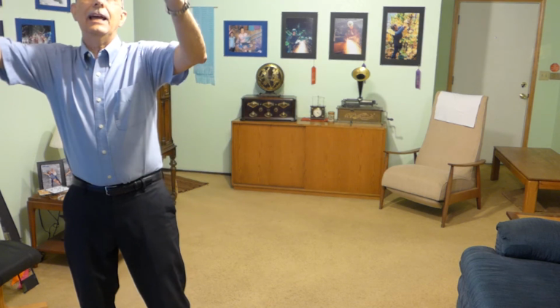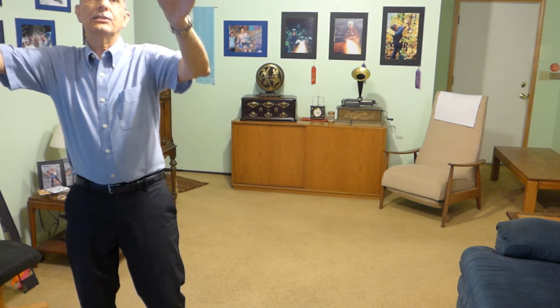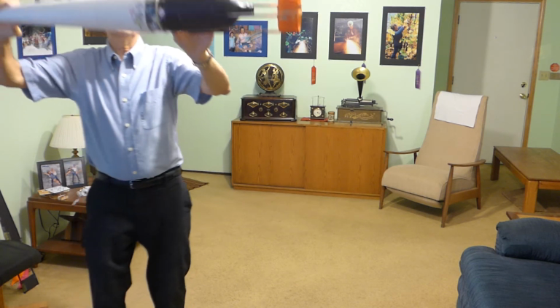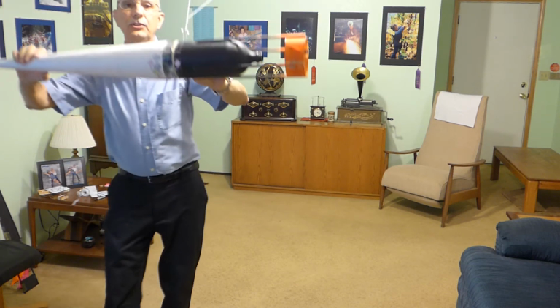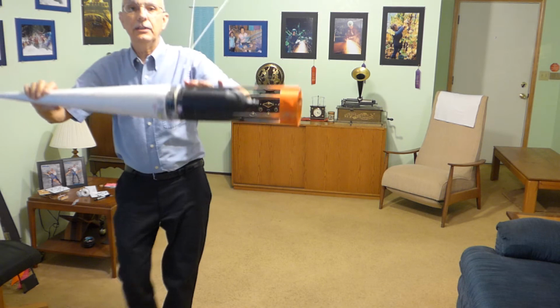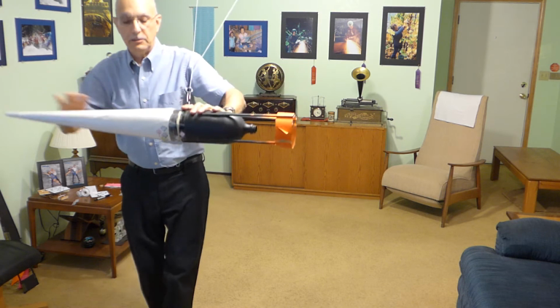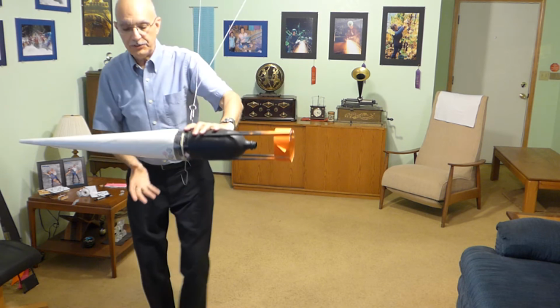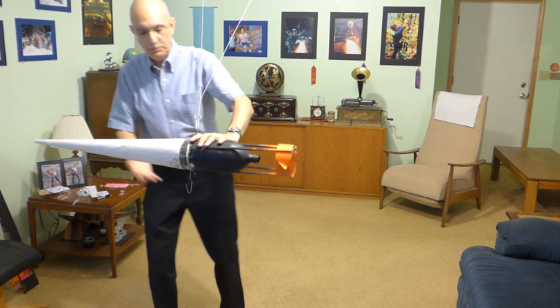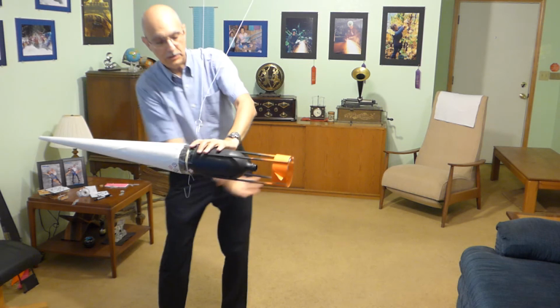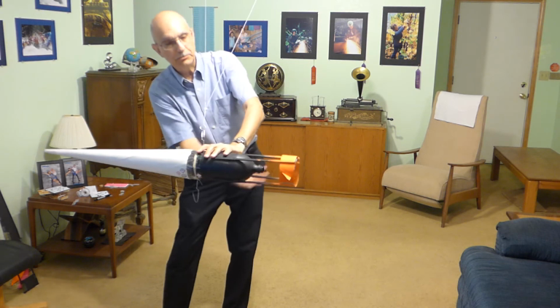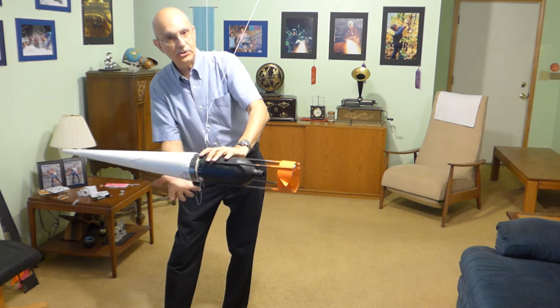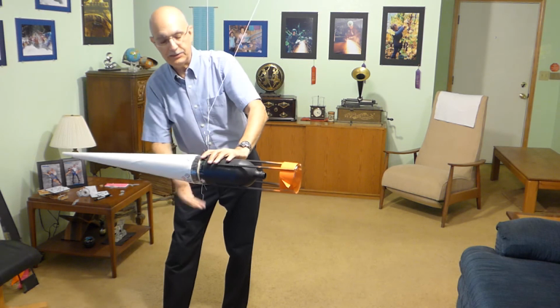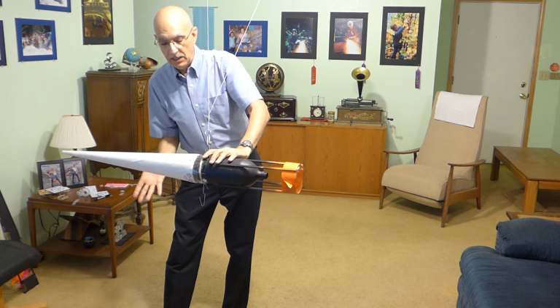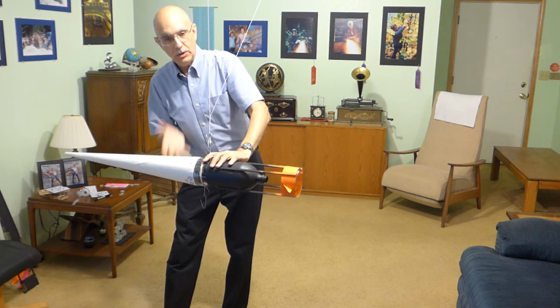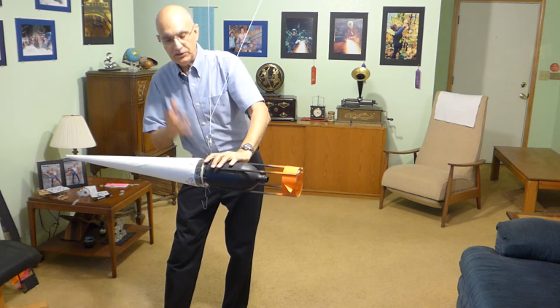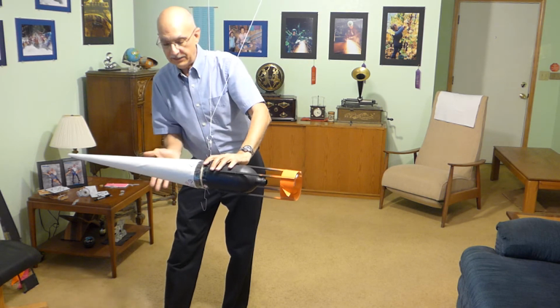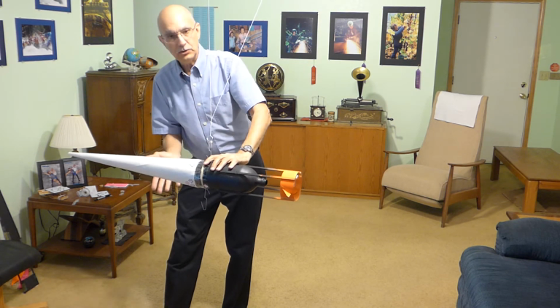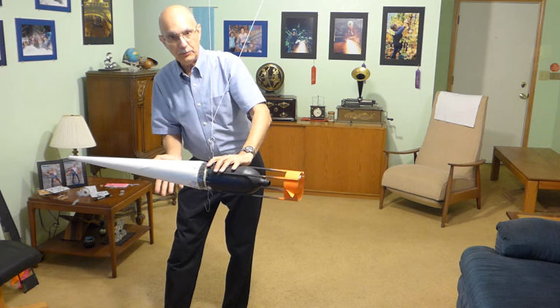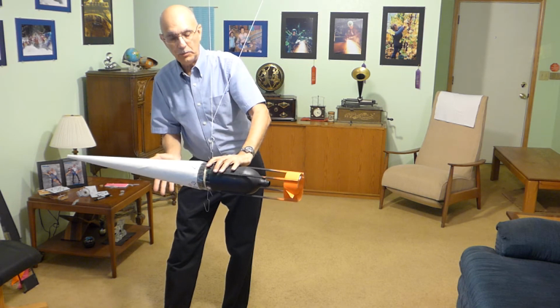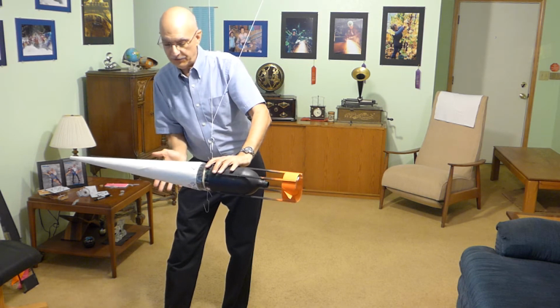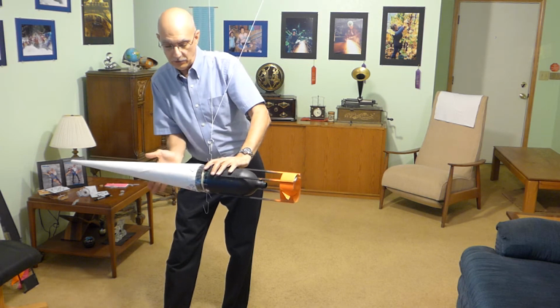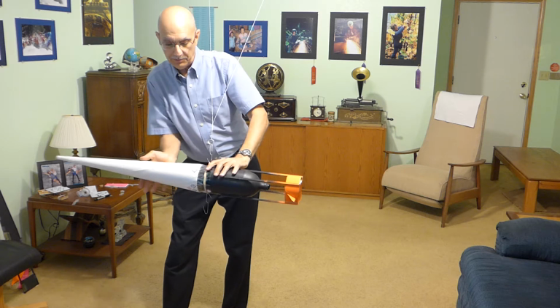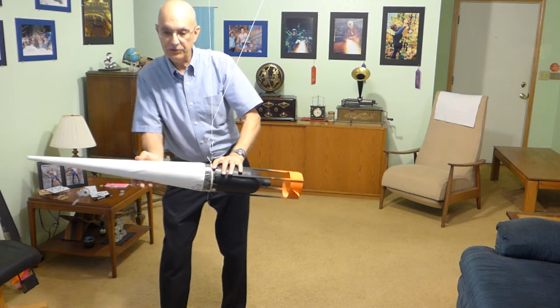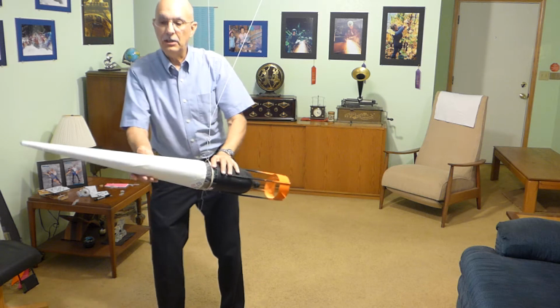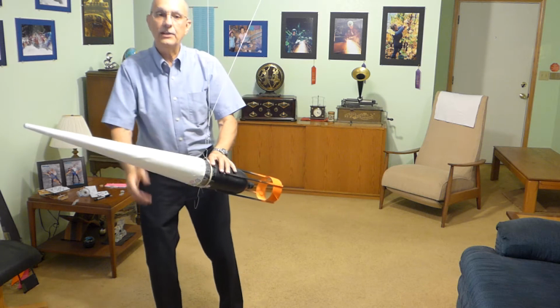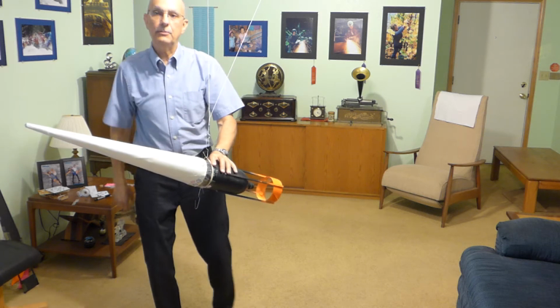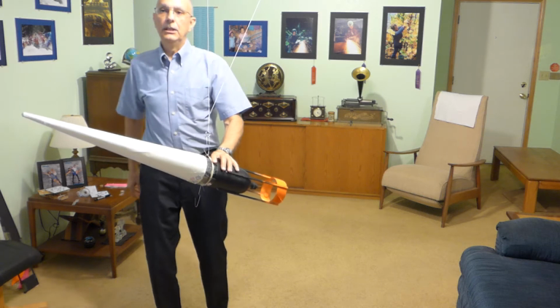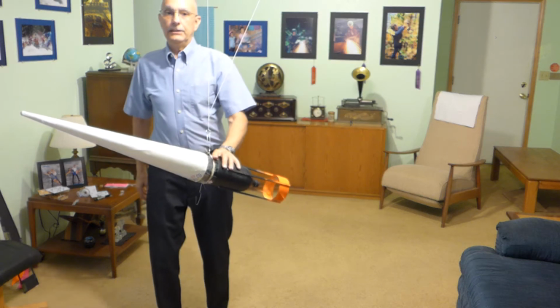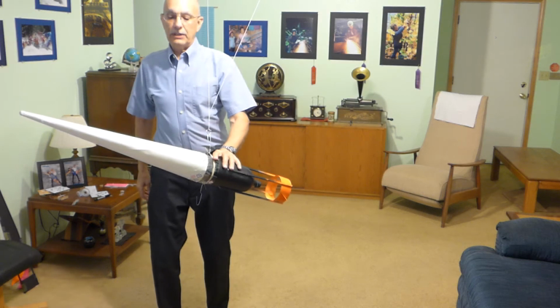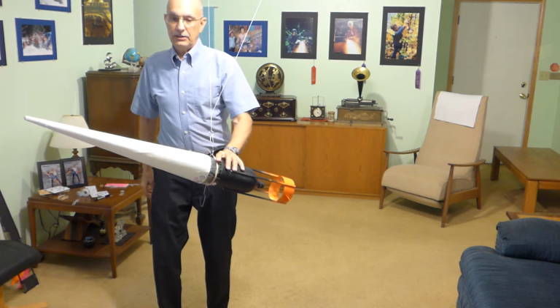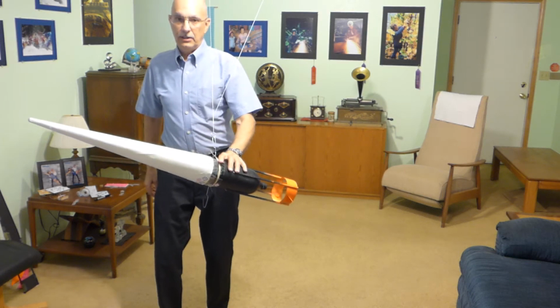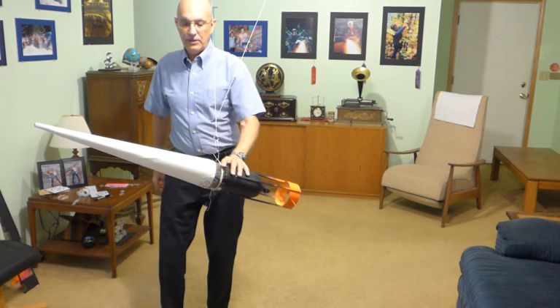As it swings through the air, the pressure will build up on both sides. The side with more pressure is going to be pushed away from the direction of flight.